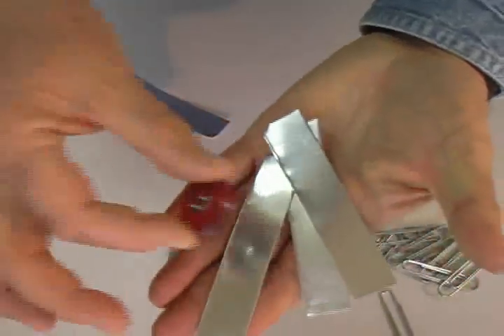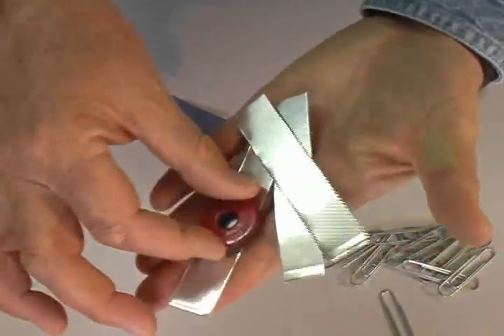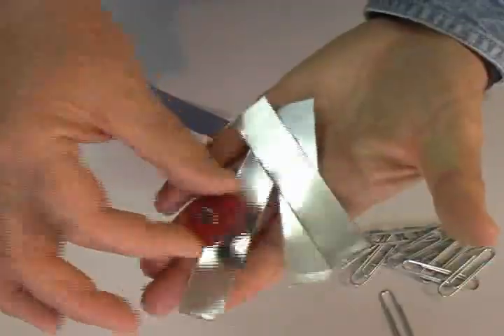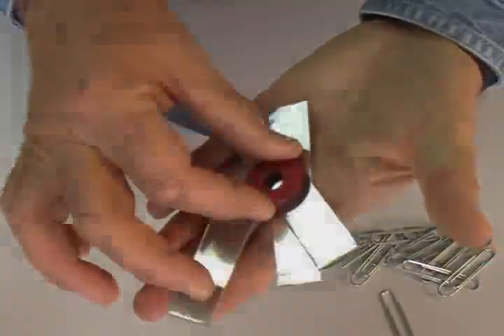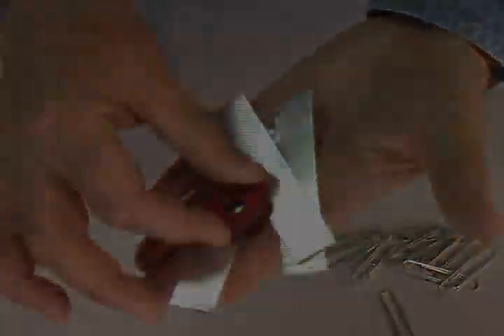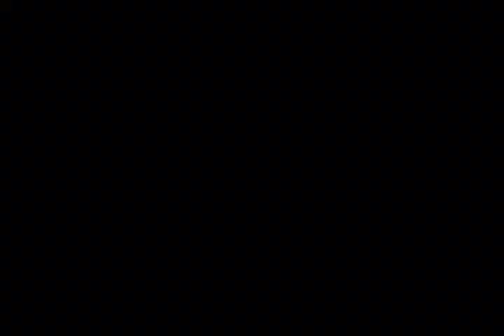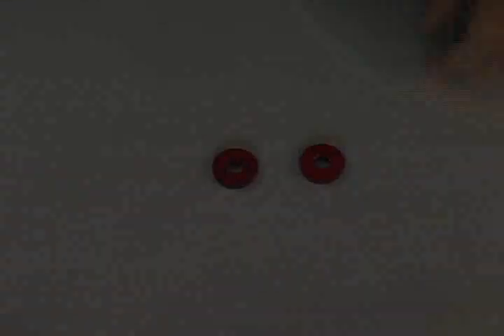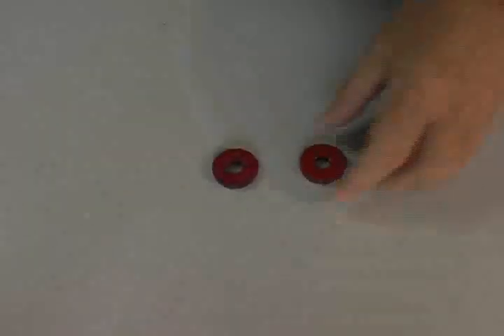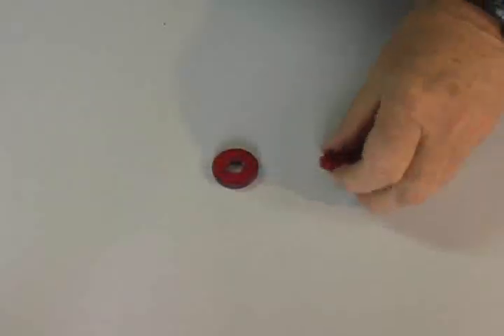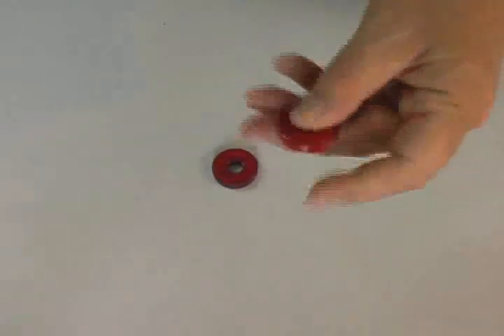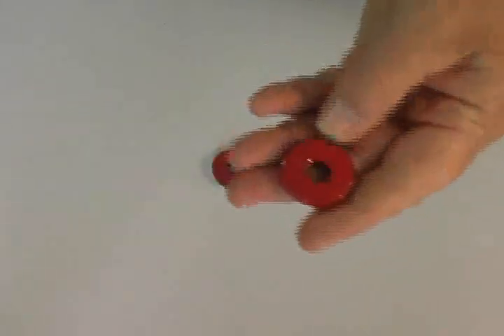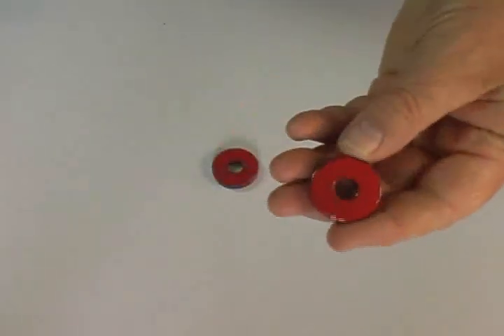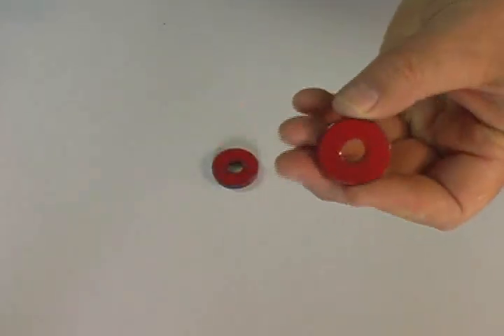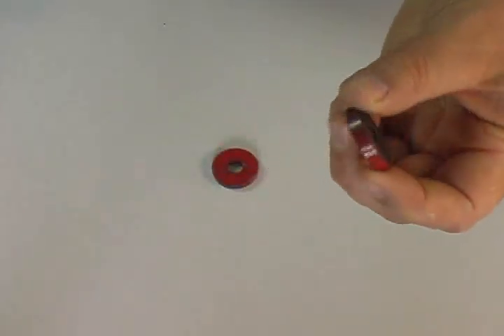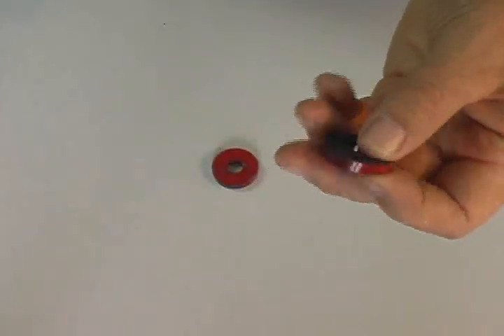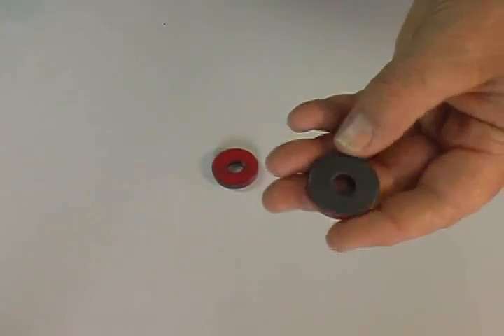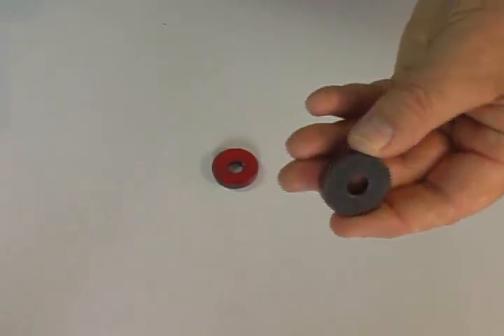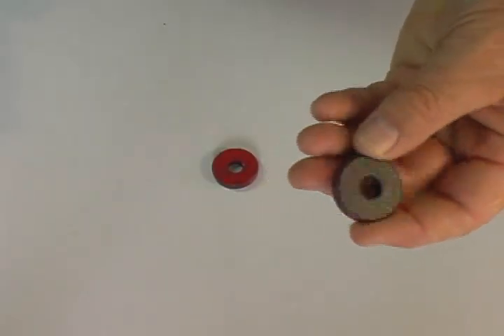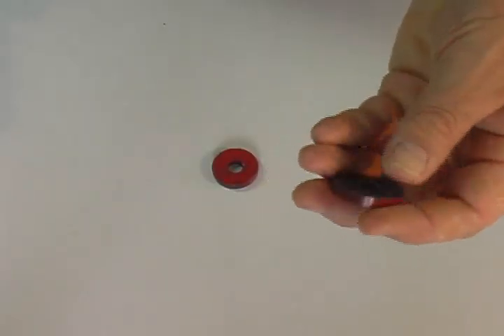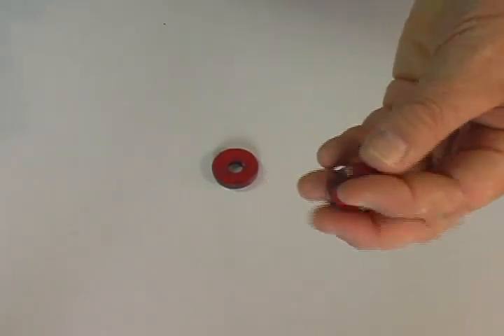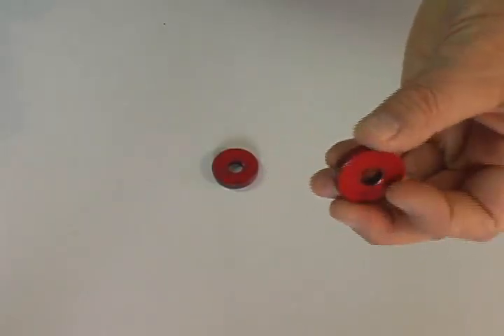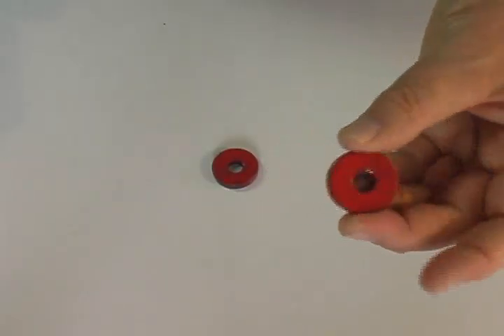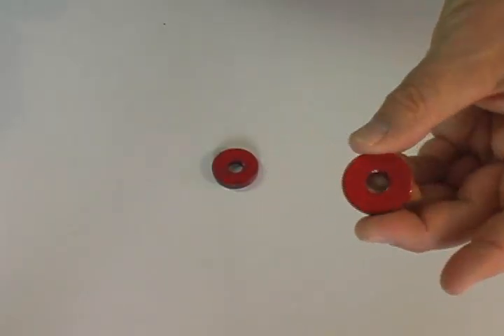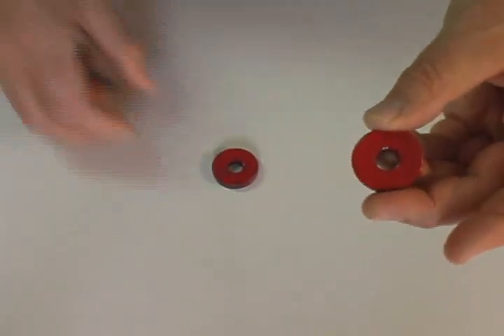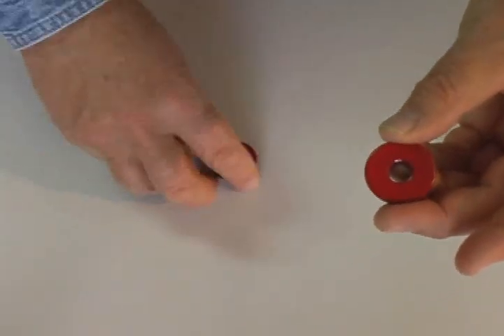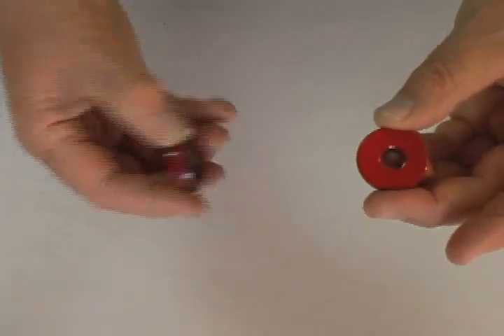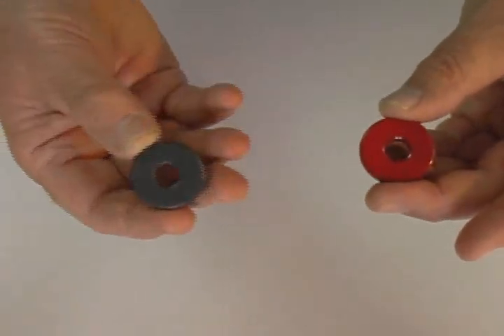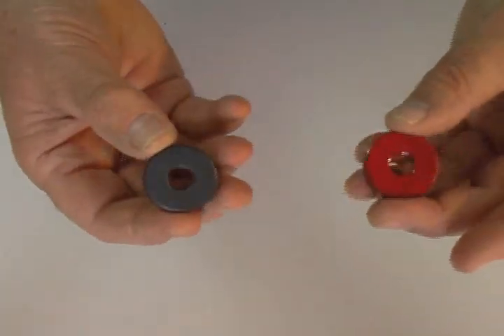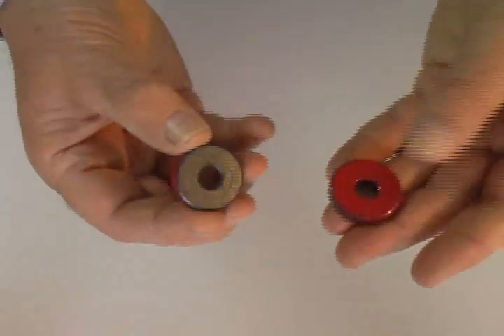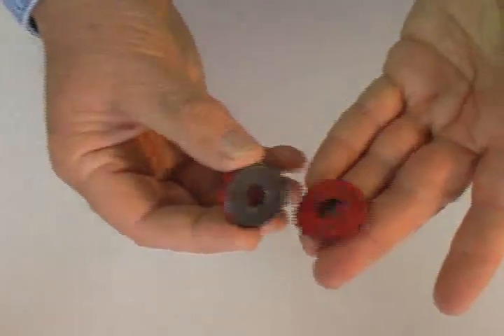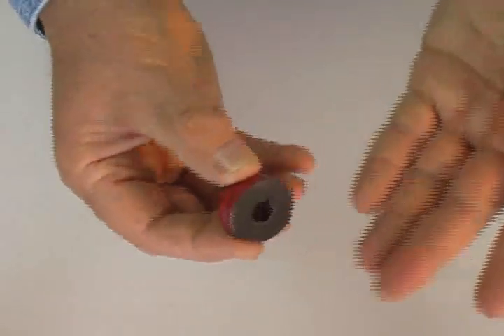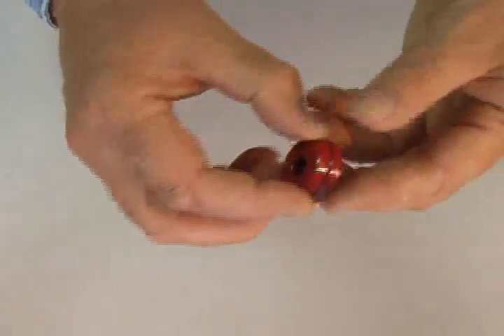One end or side of a magnet is labeled the north pole. The other end is the south pole. The red side of this disc magnet is its north pole, and the black side is the south pole.